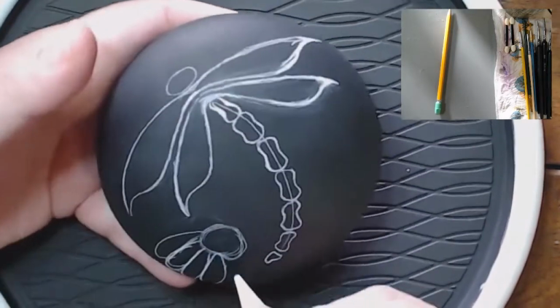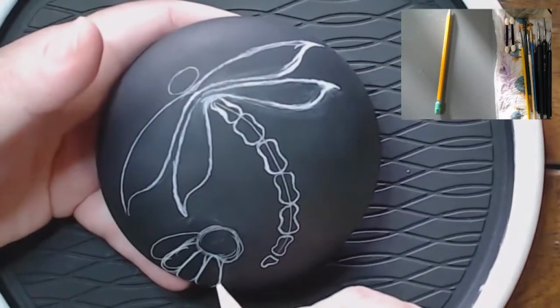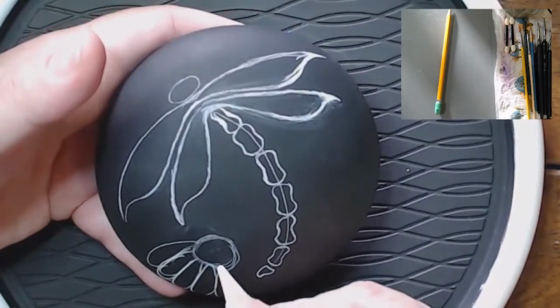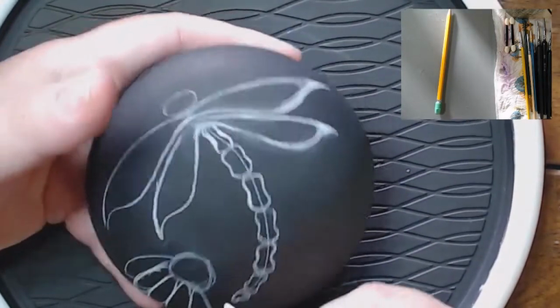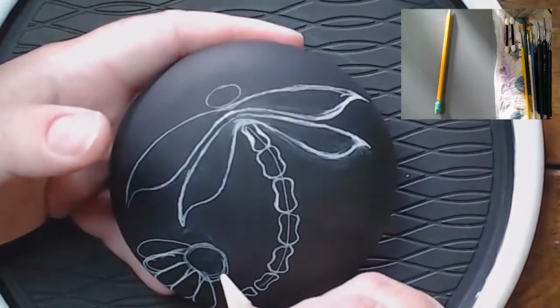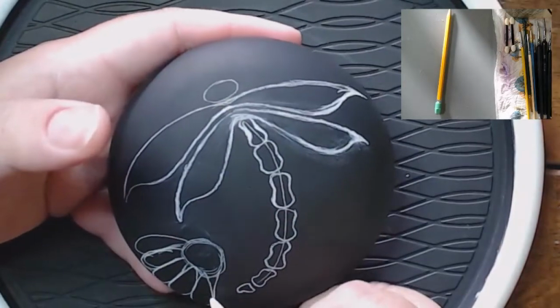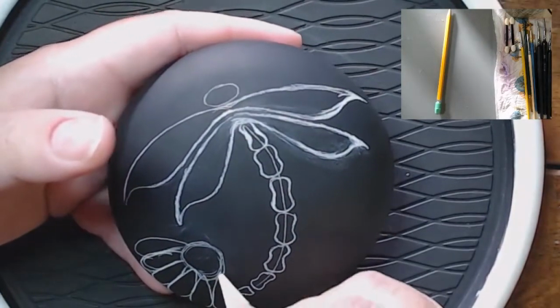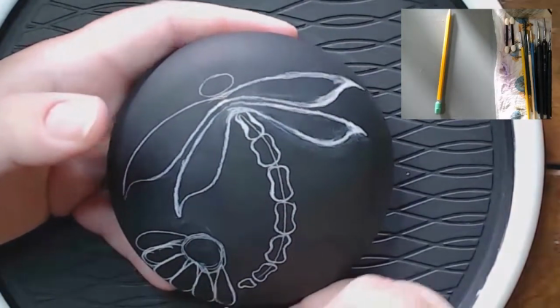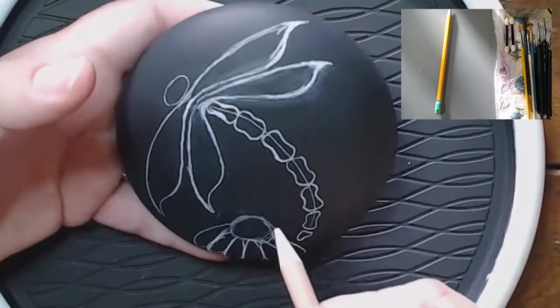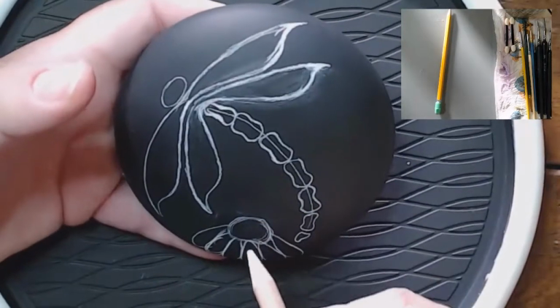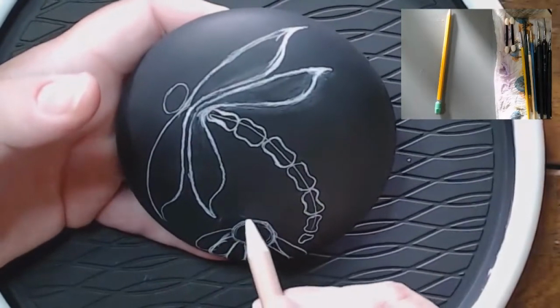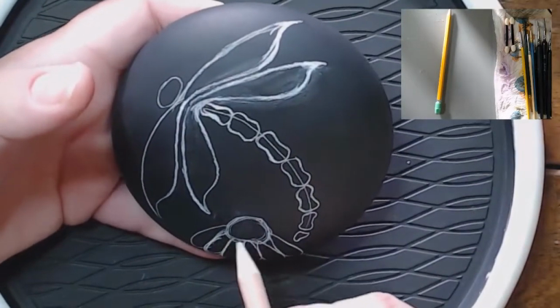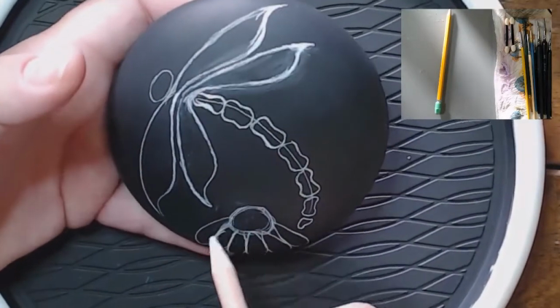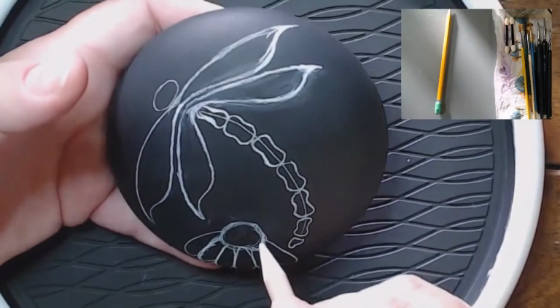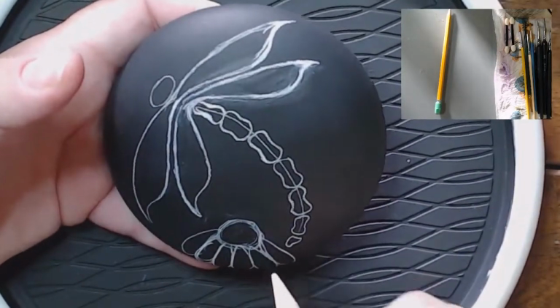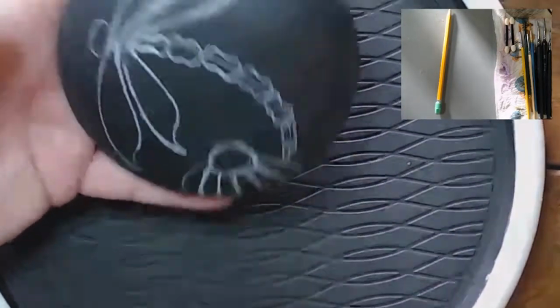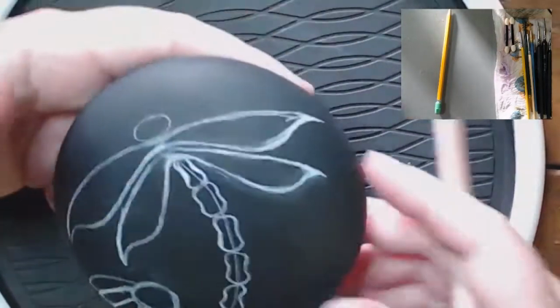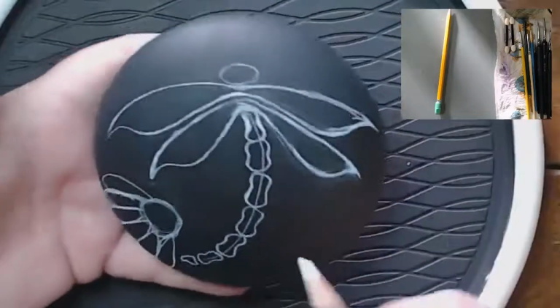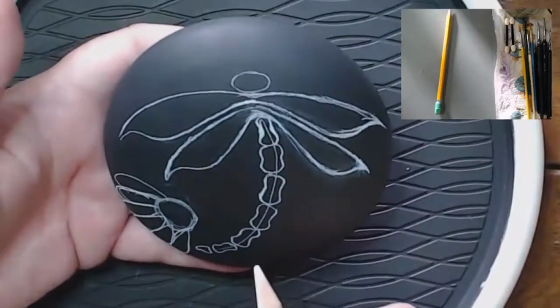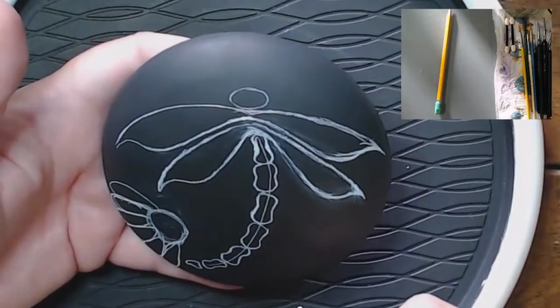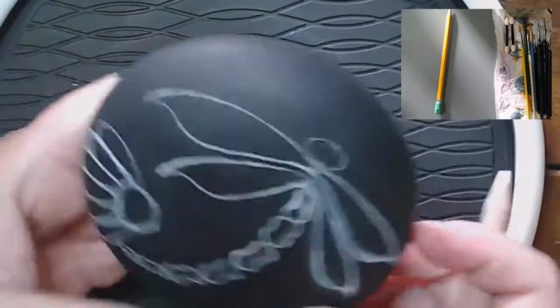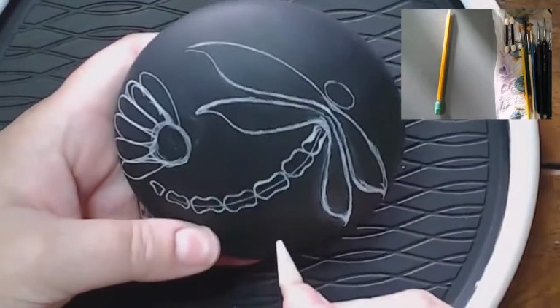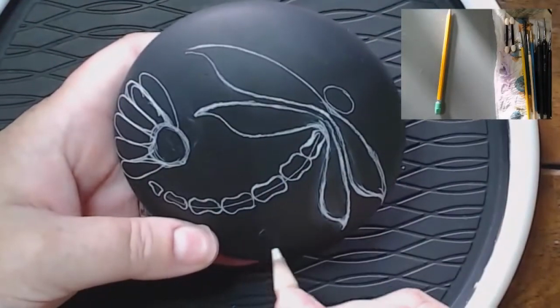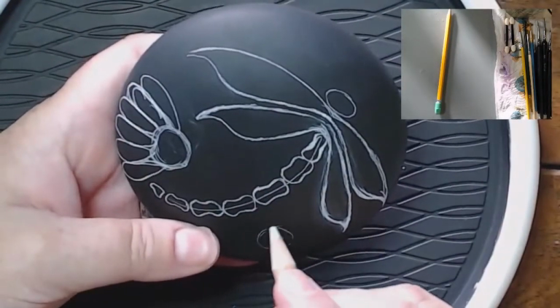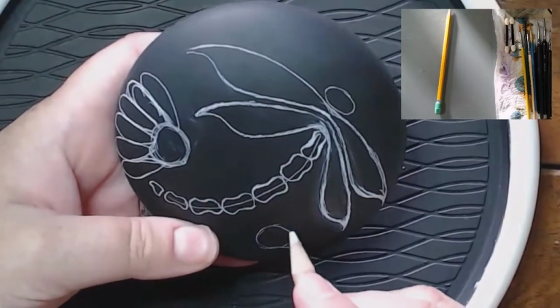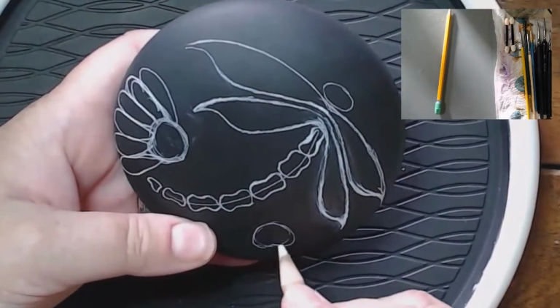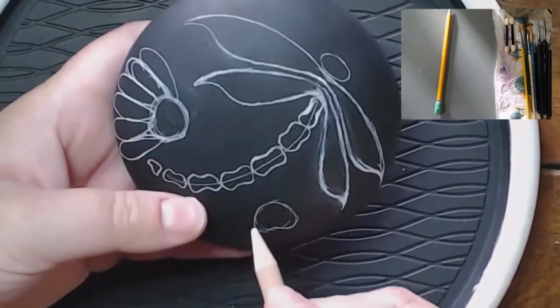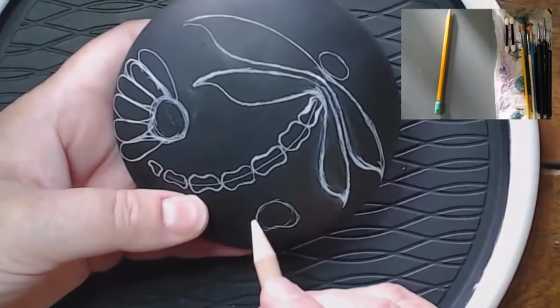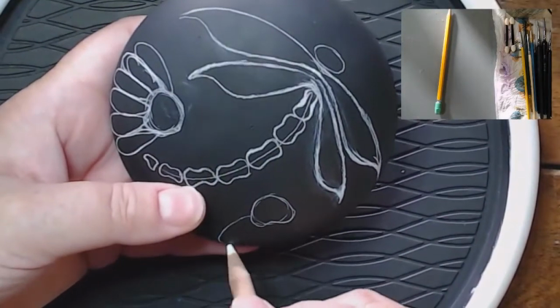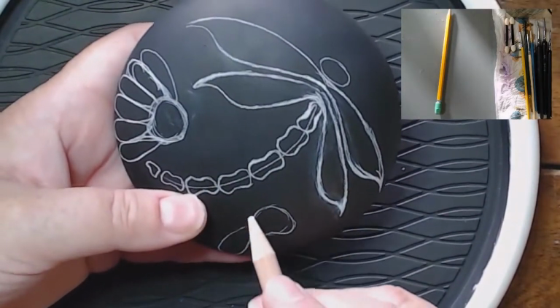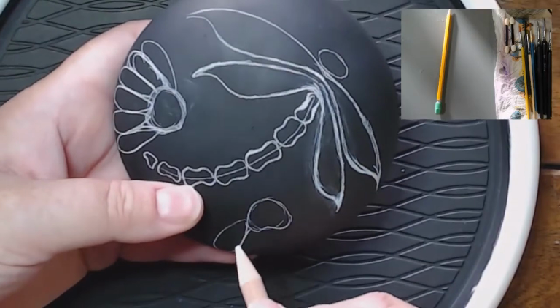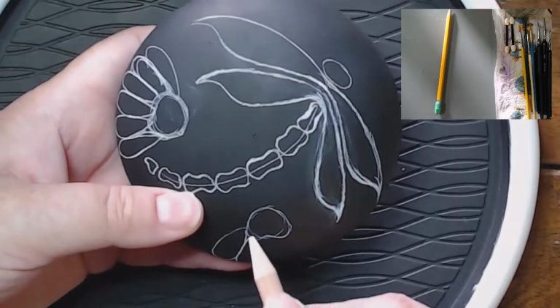Now I'm doing what I think is called a cone flower. The center is shaped kind of like a gumdrop, and then you do long teardrop shapes for the petals.